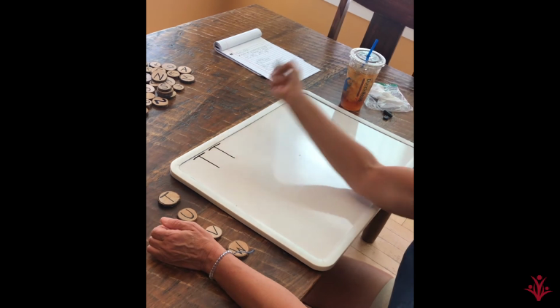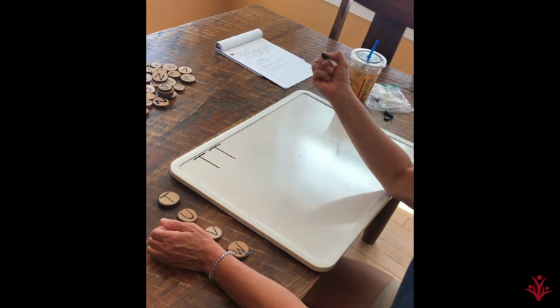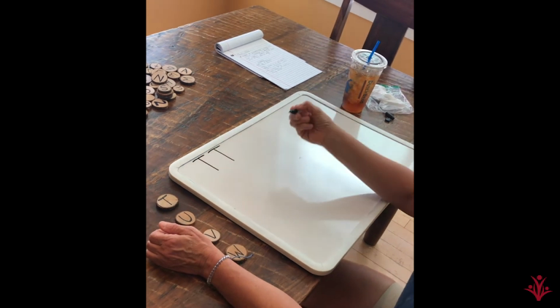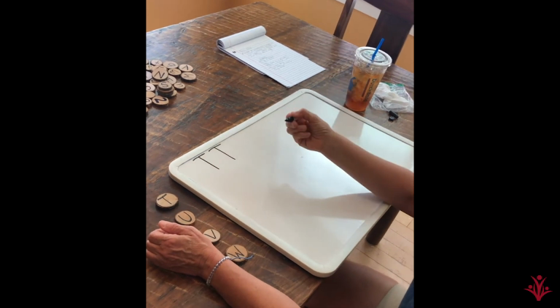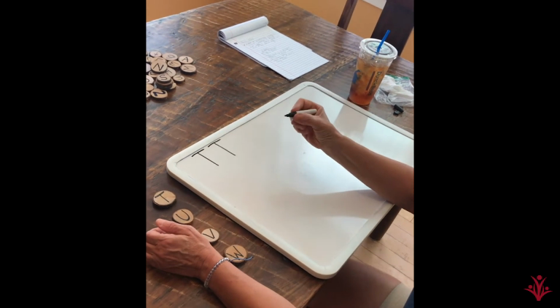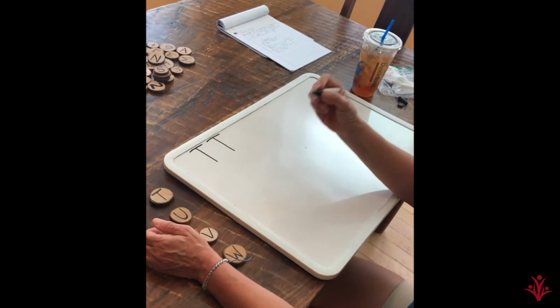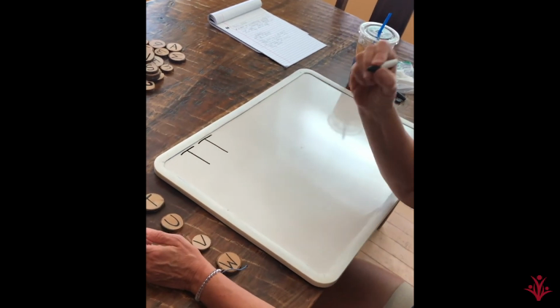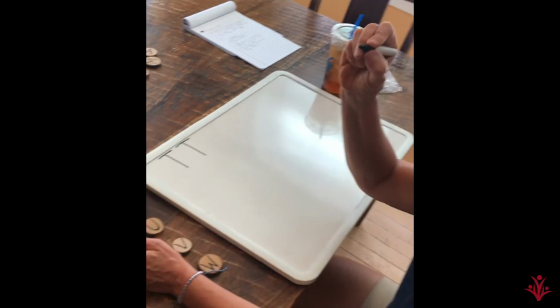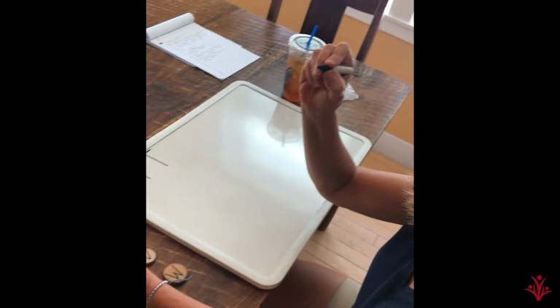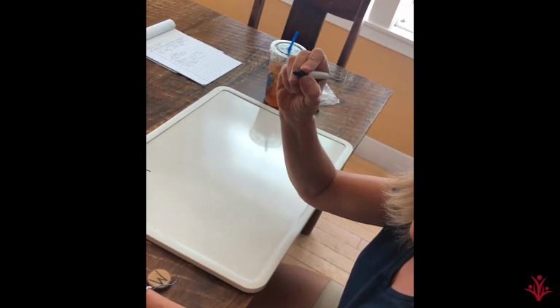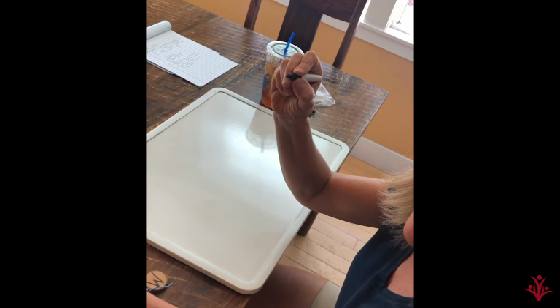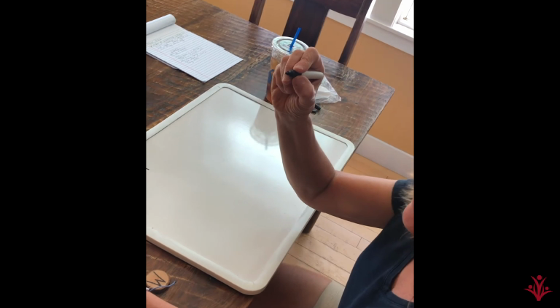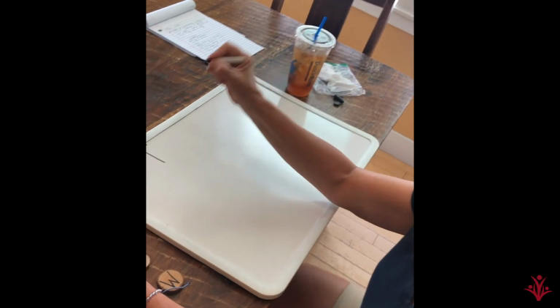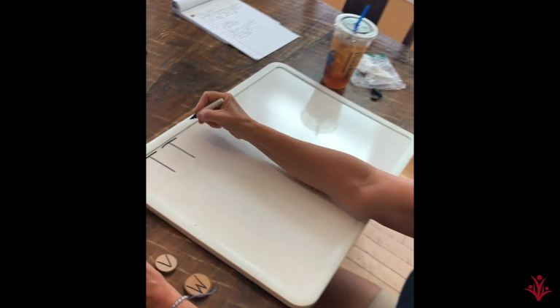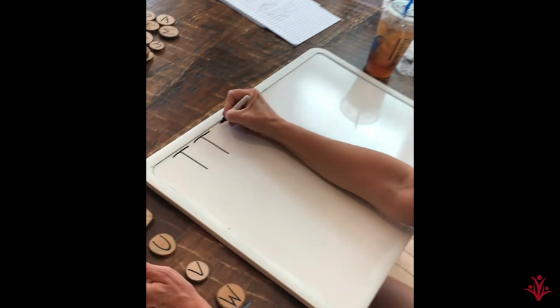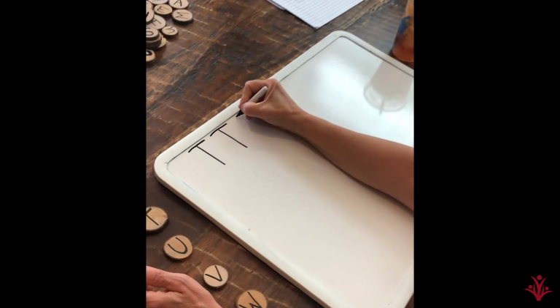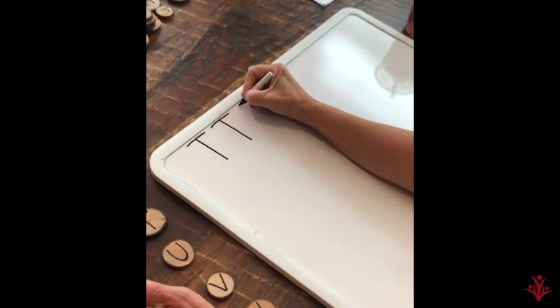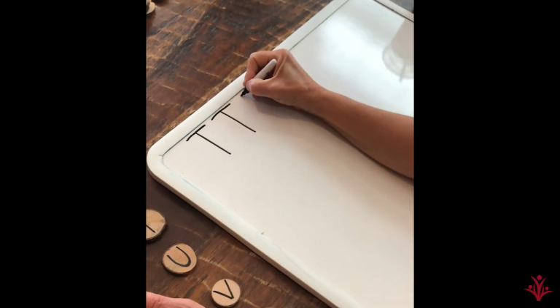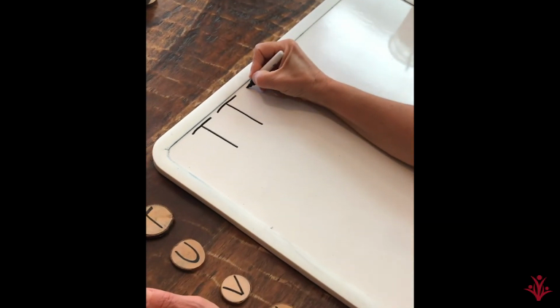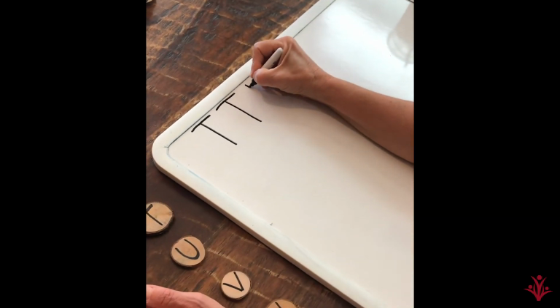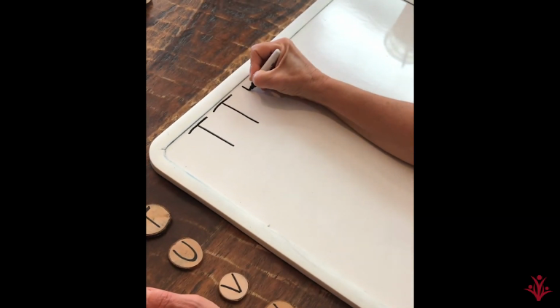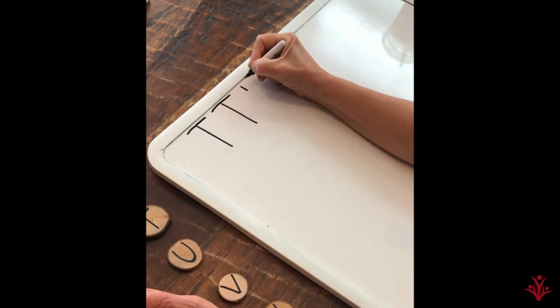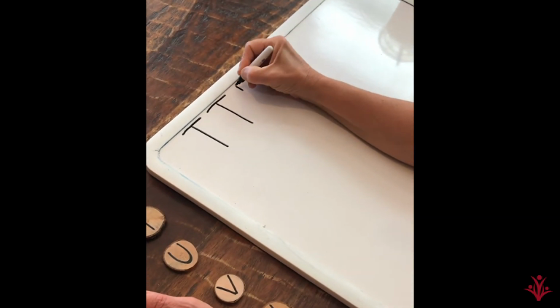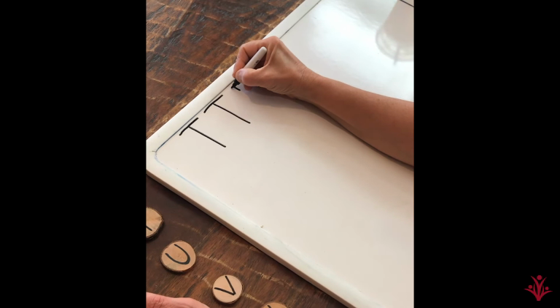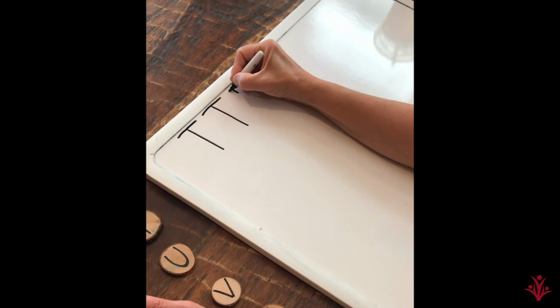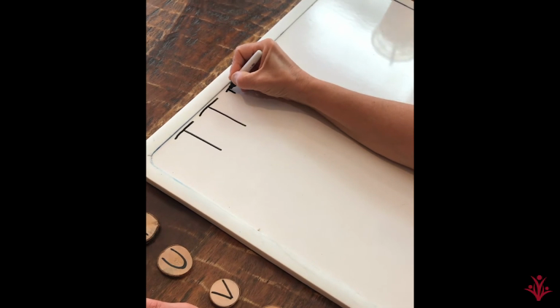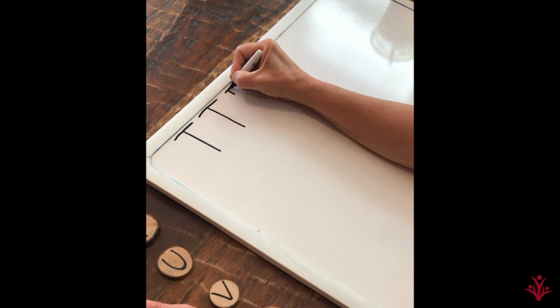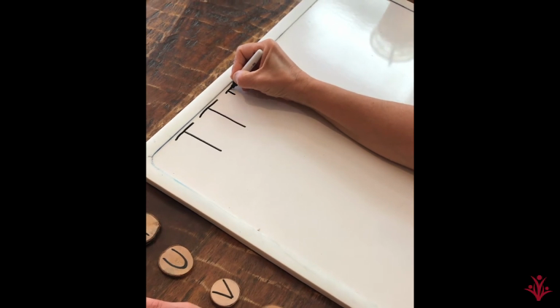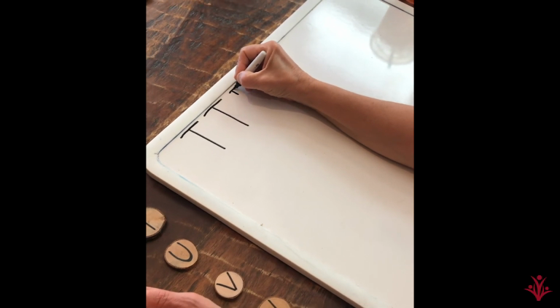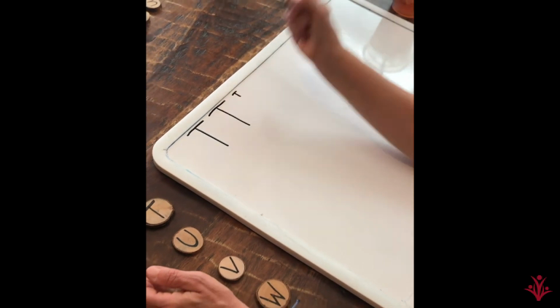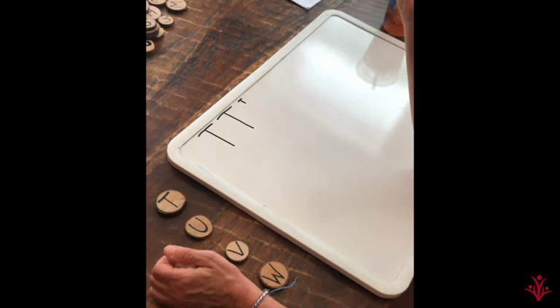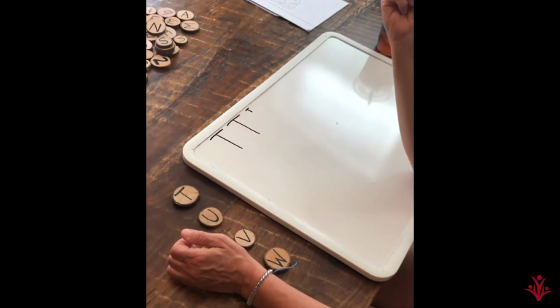Let's try some teeny tiny writing again. Make sure you have a good grip. Back to the top. Just your fingers. Down and across. T.